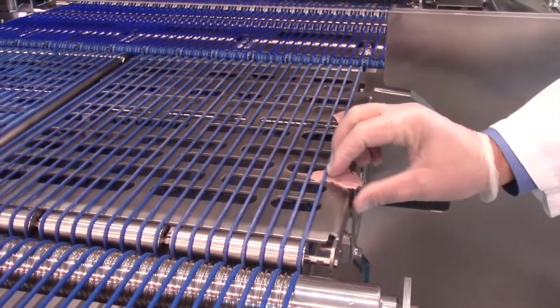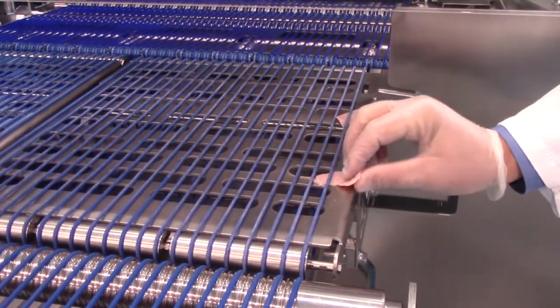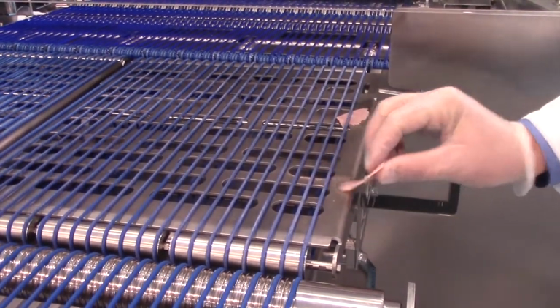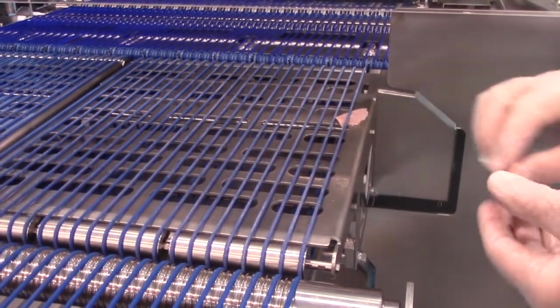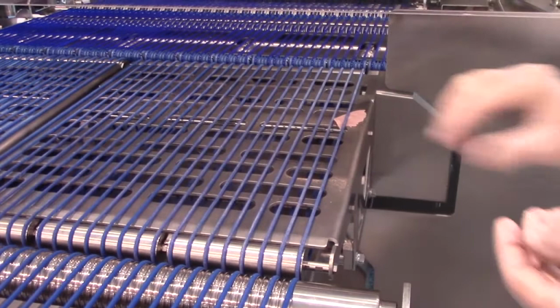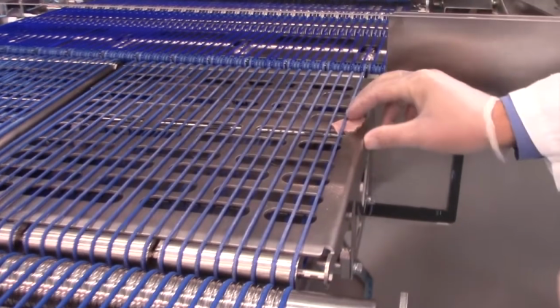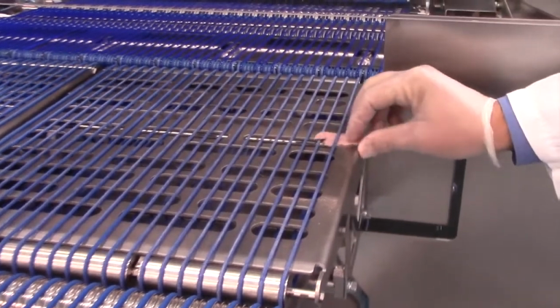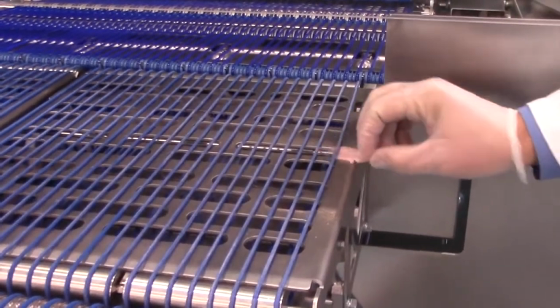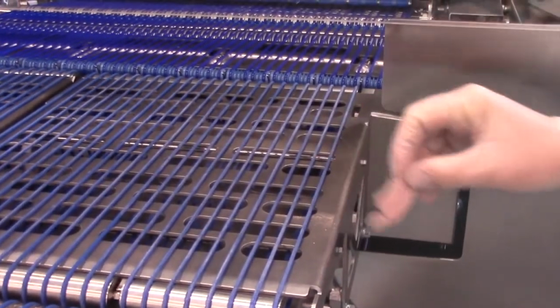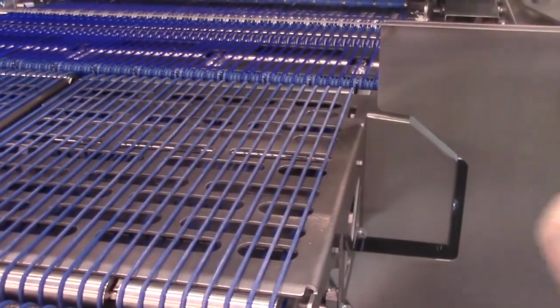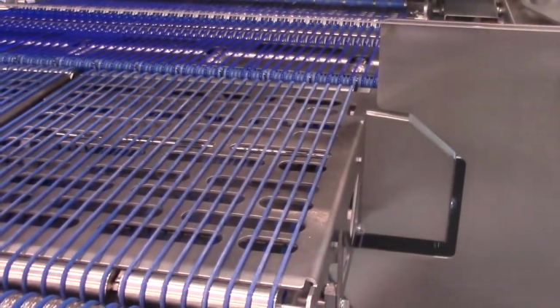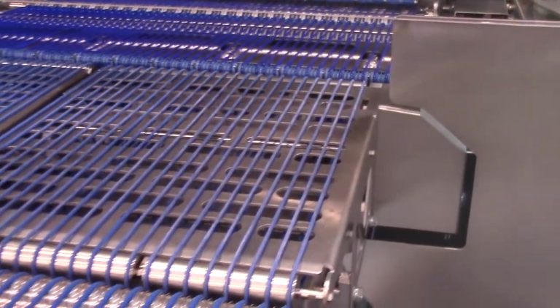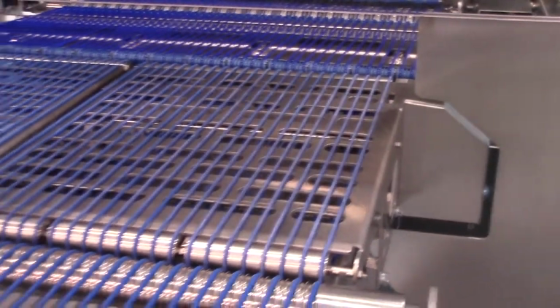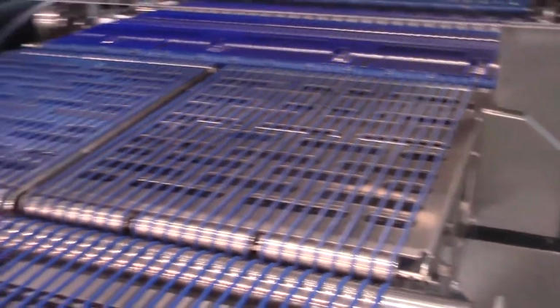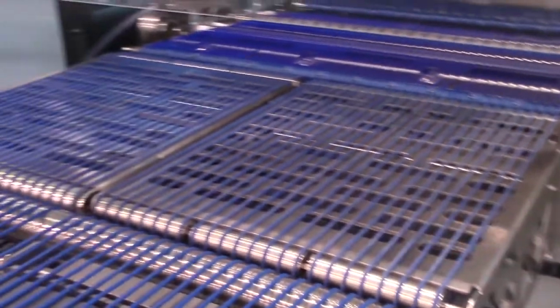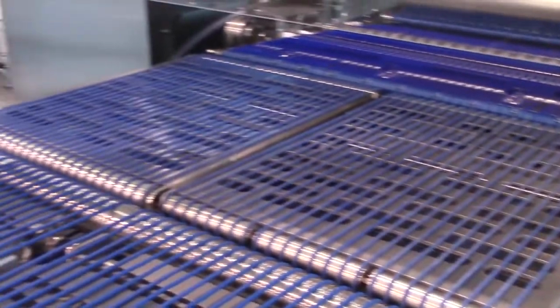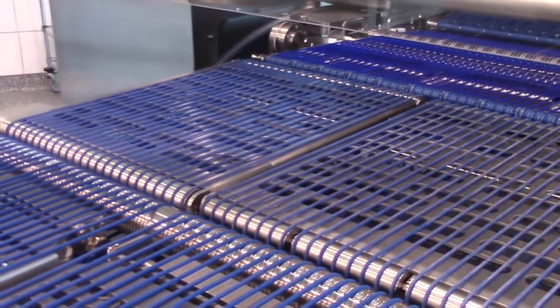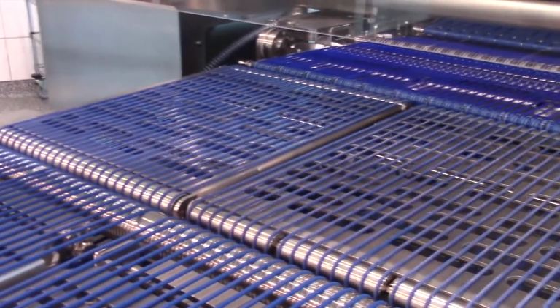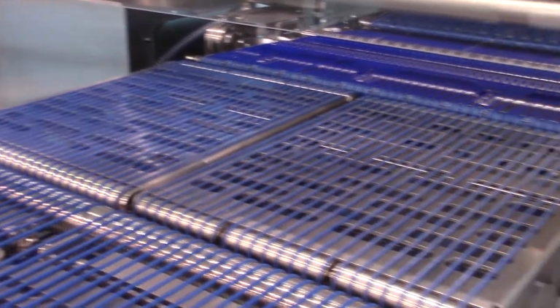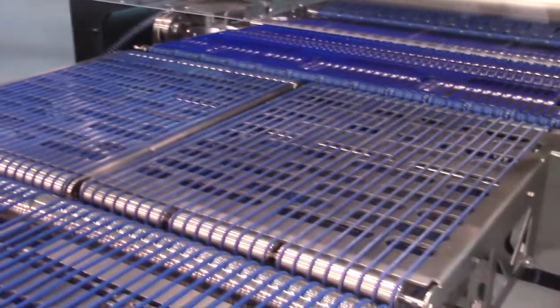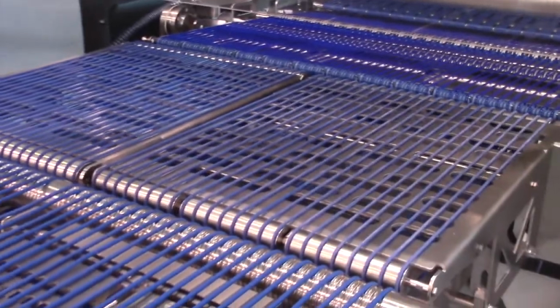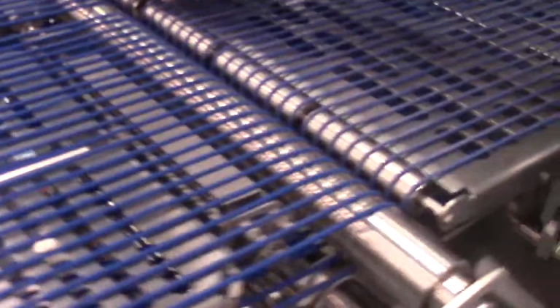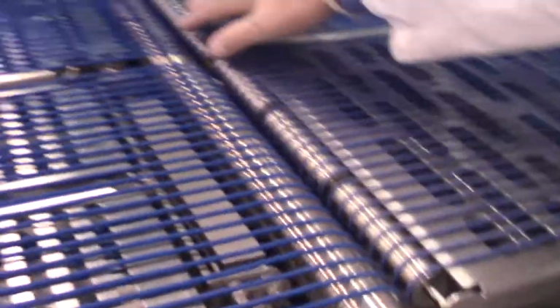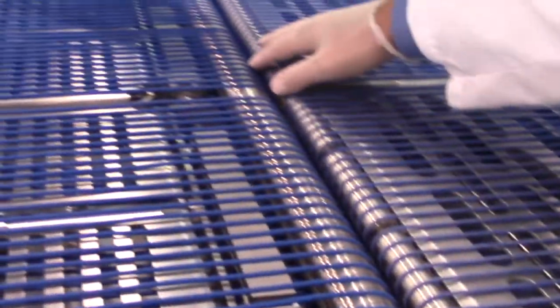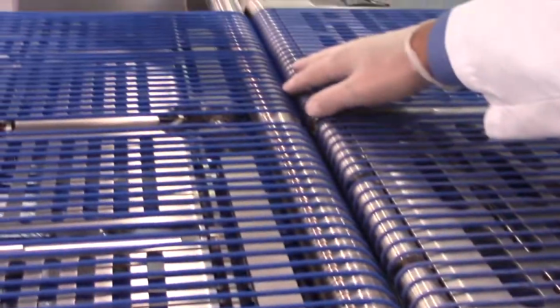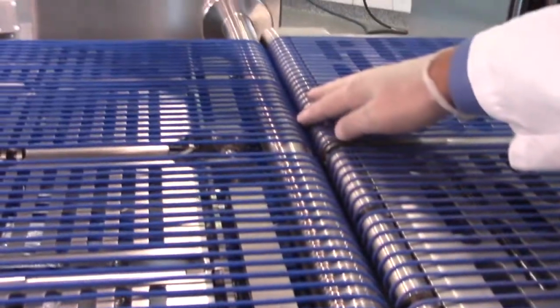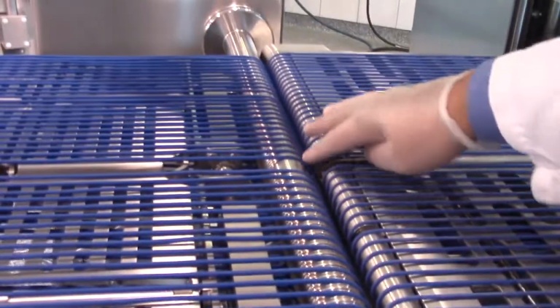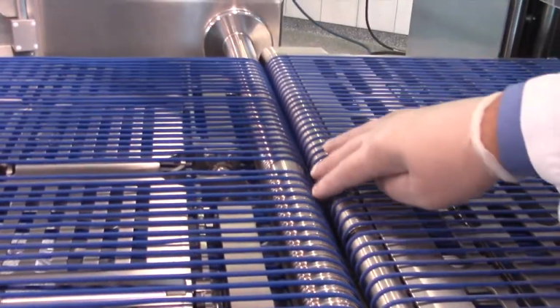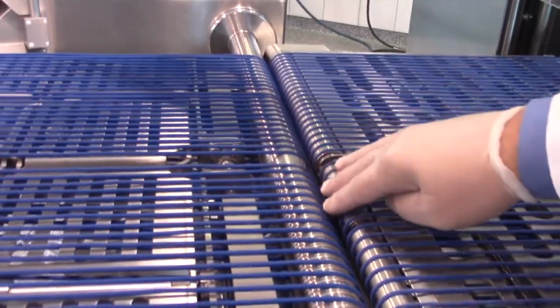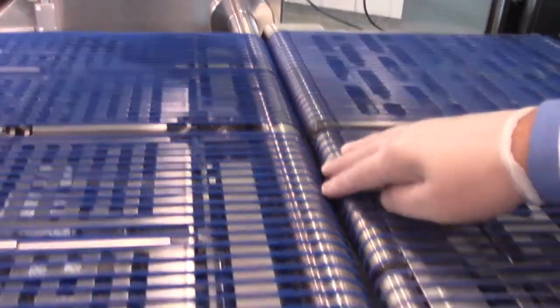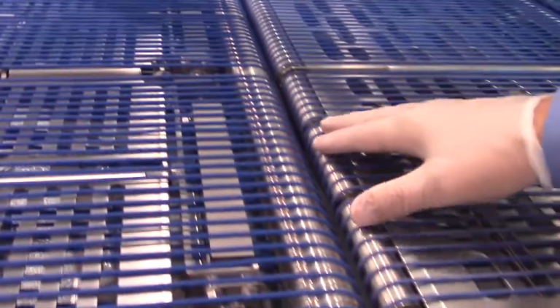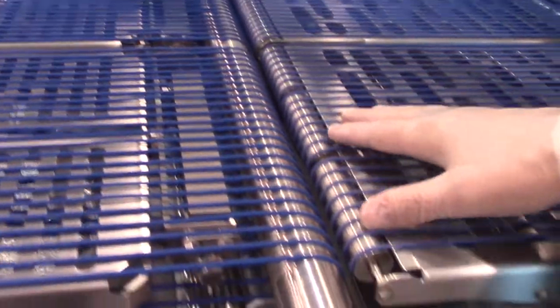First, clear all debris around the checkweigher. Make sure nothing is in contact with the checkweigher.